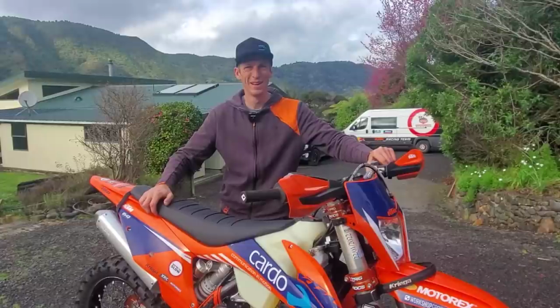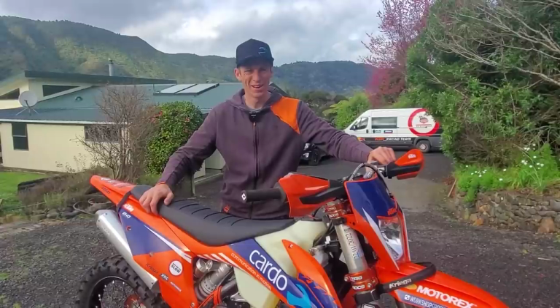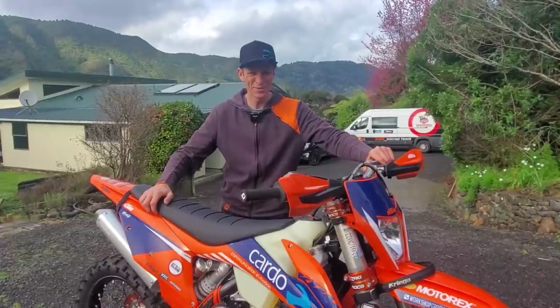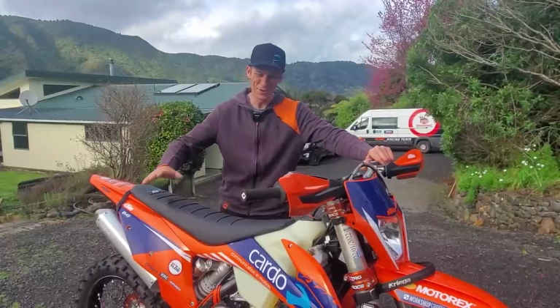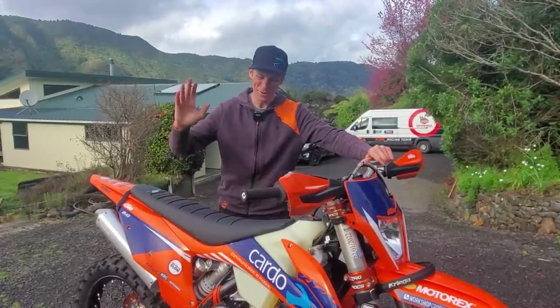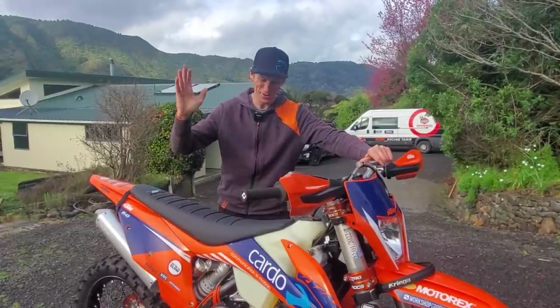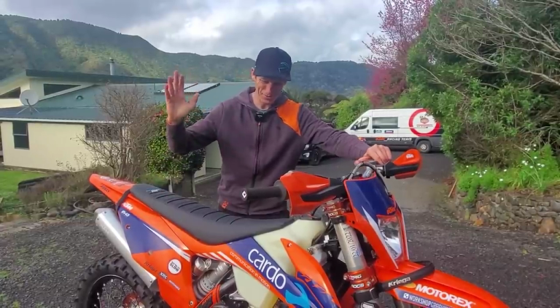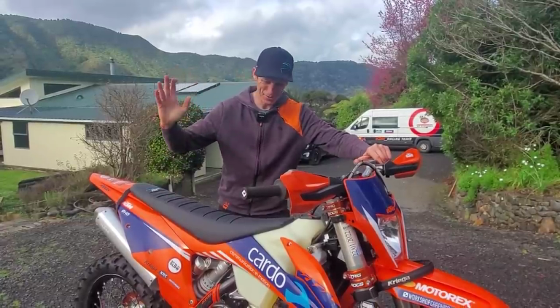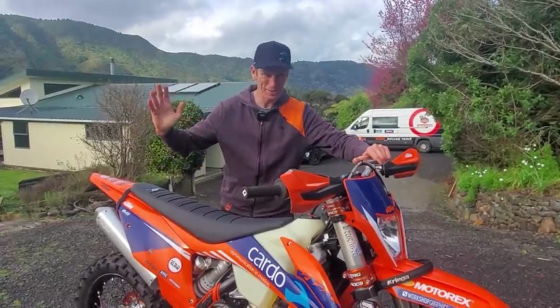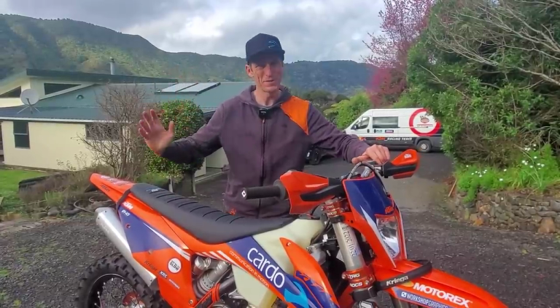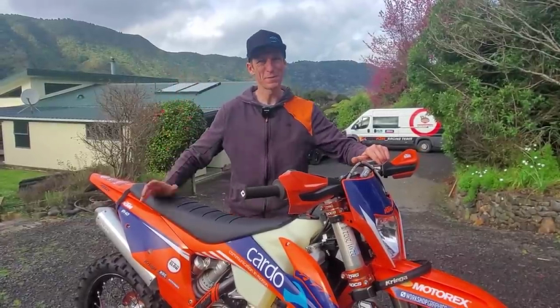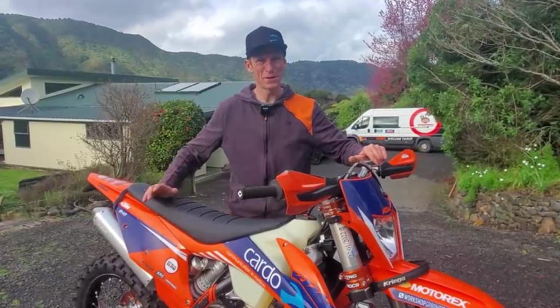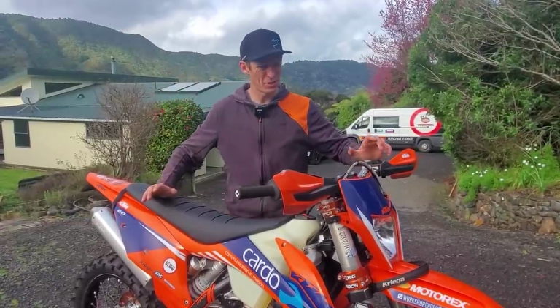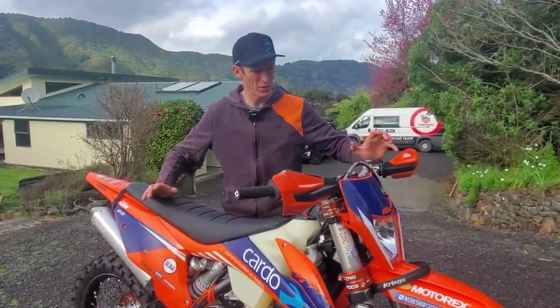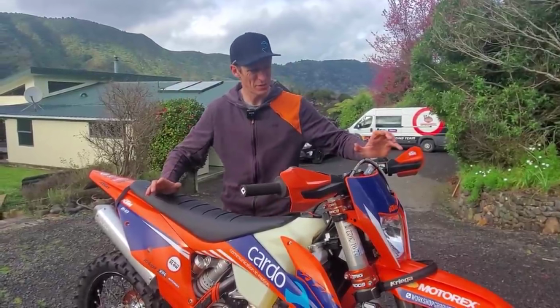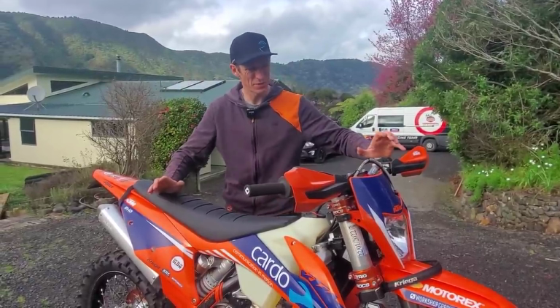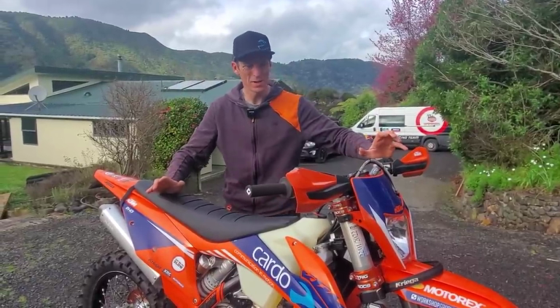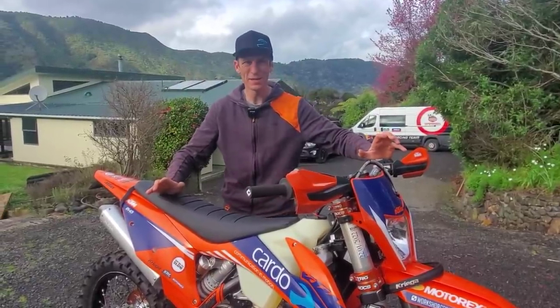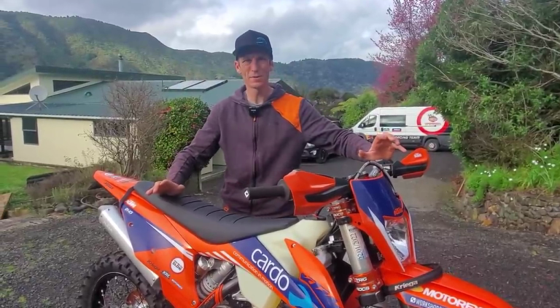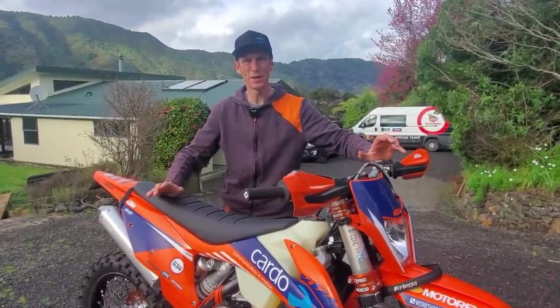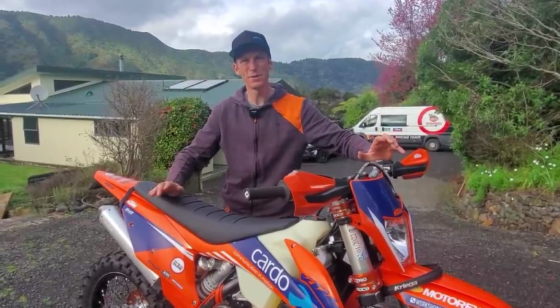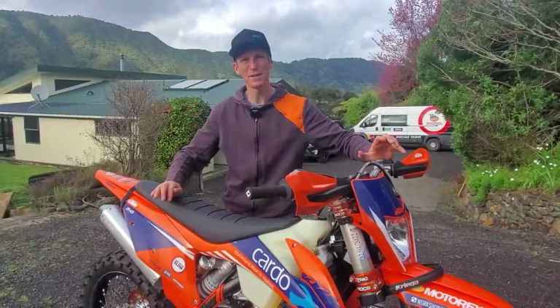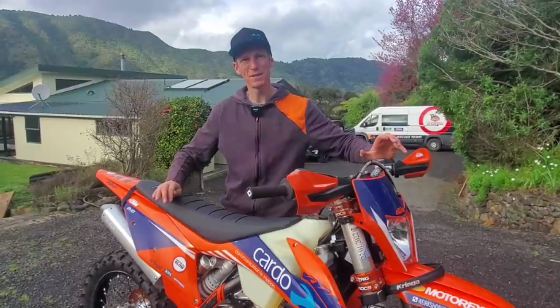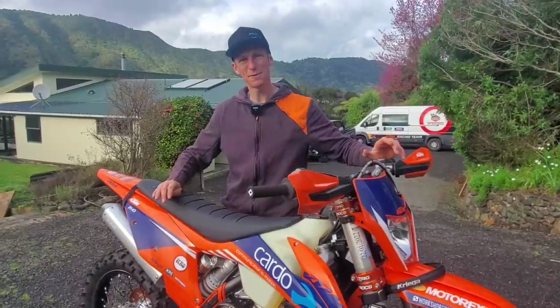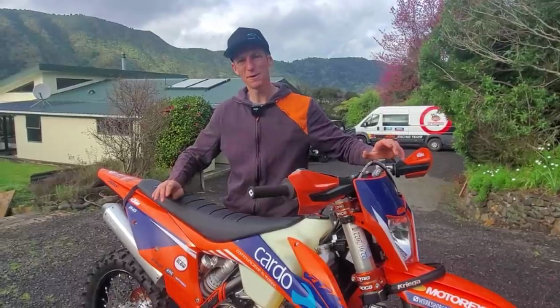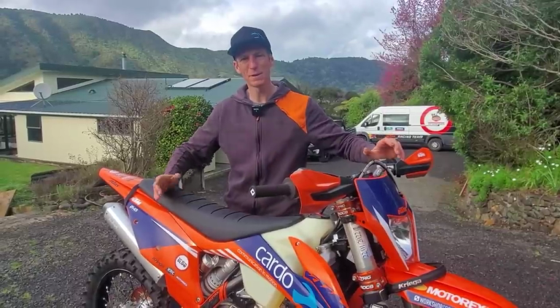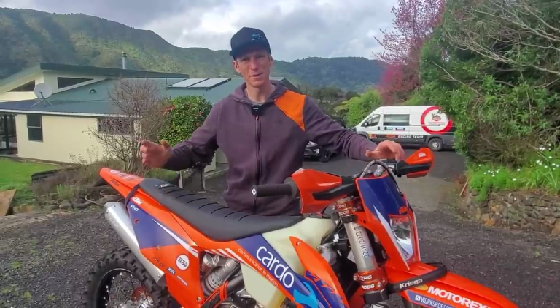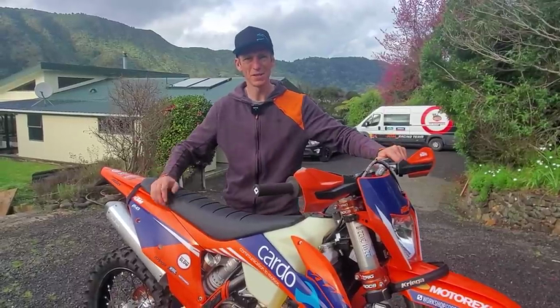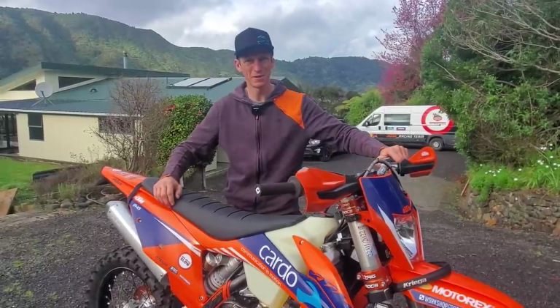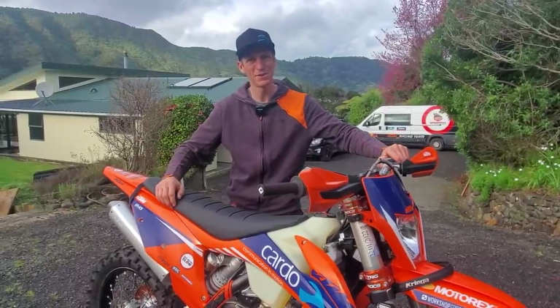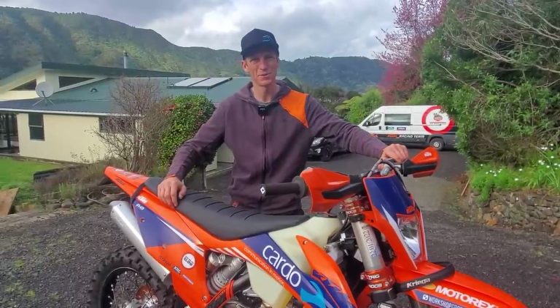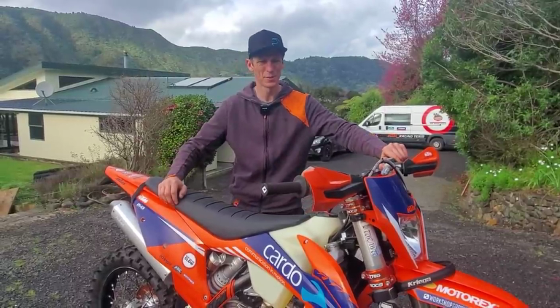Hi, I'm just going to run you guys through how I've set up my 2022 KTM 300 EXE for our upcoming New Zealand Hard Enduro Championships.